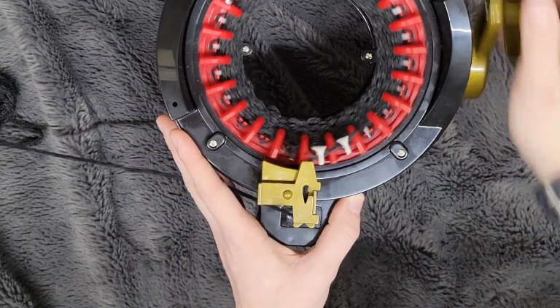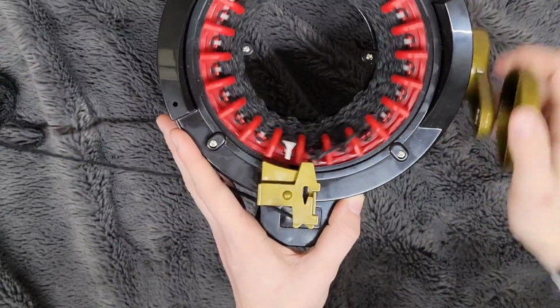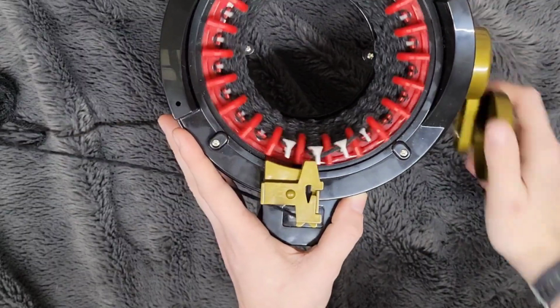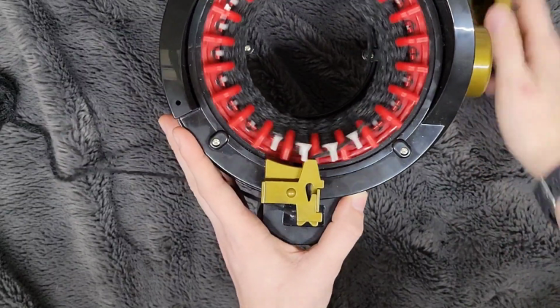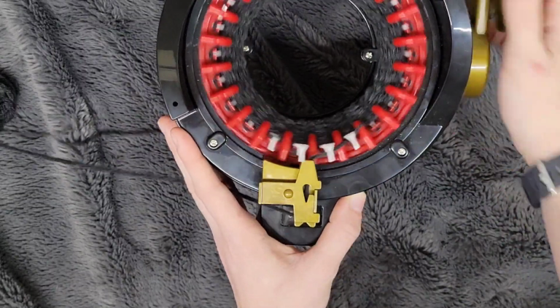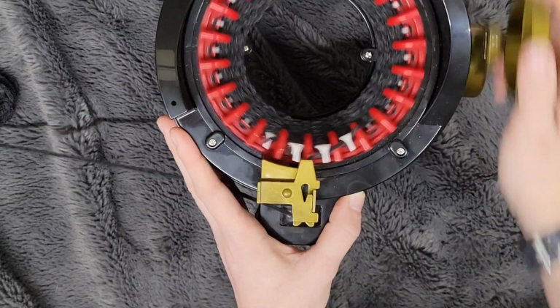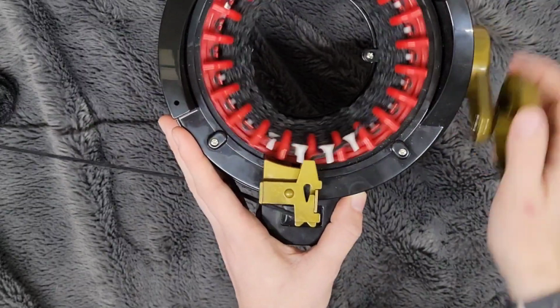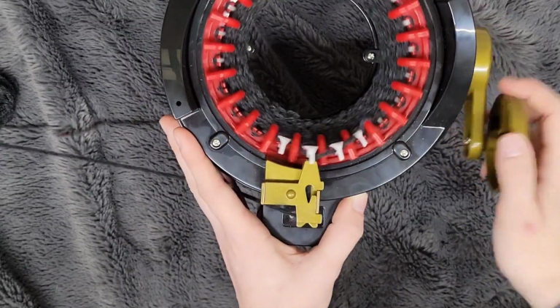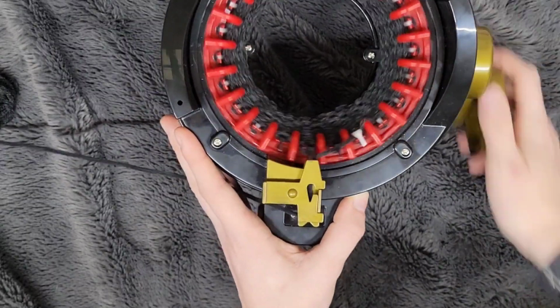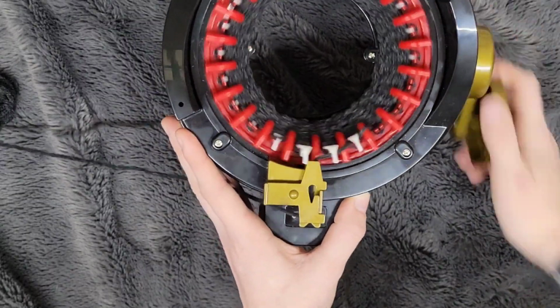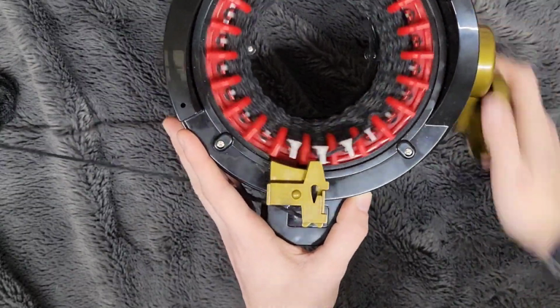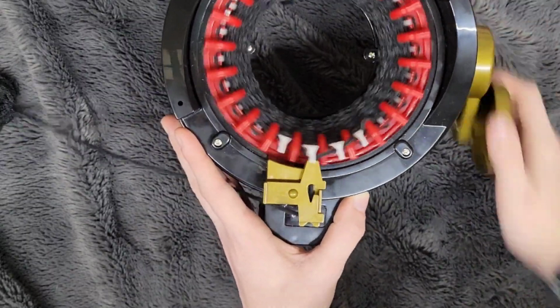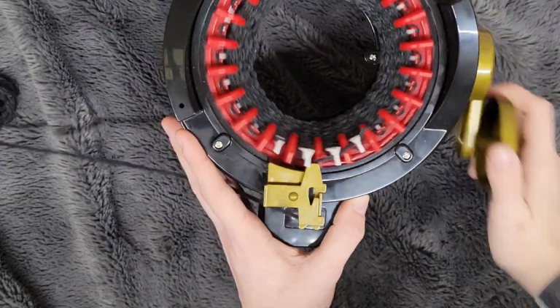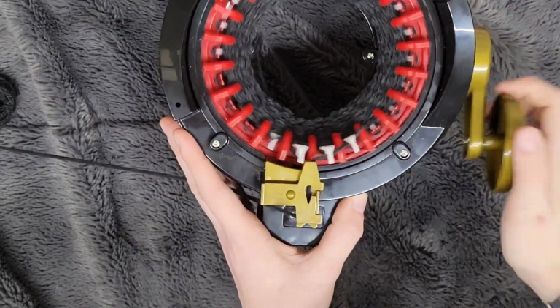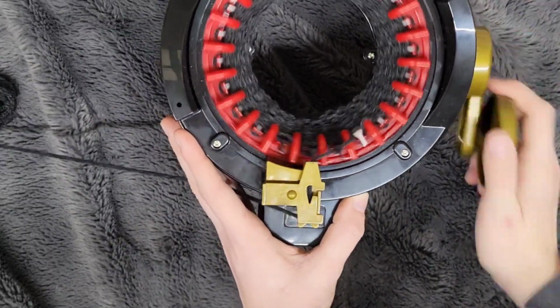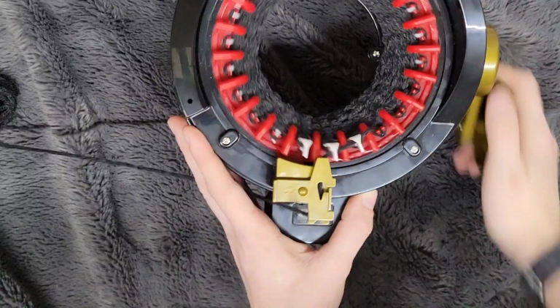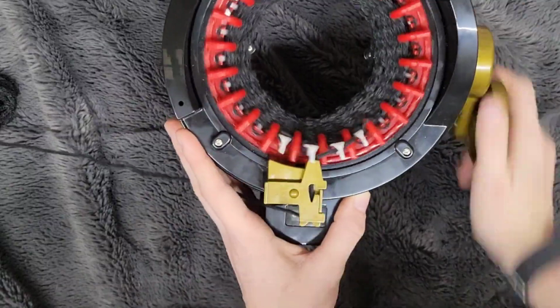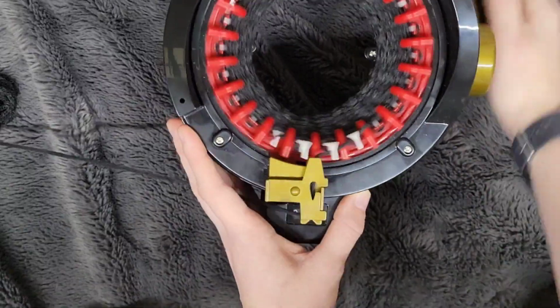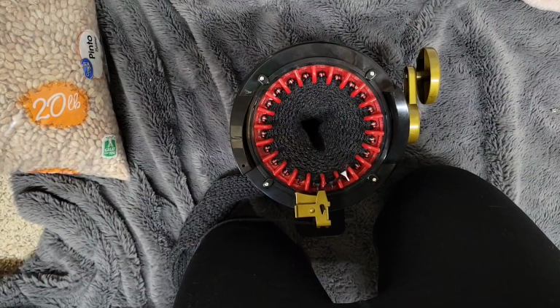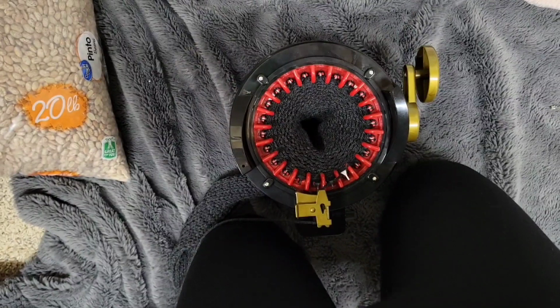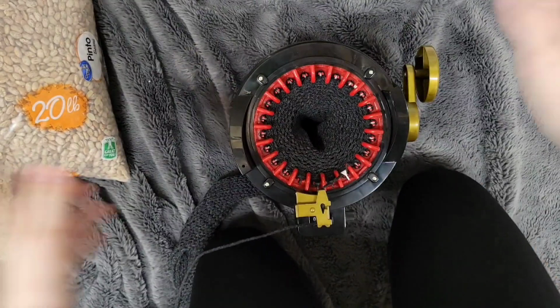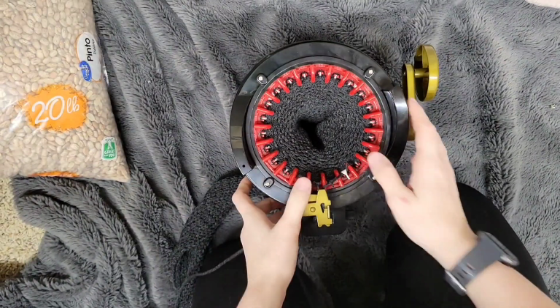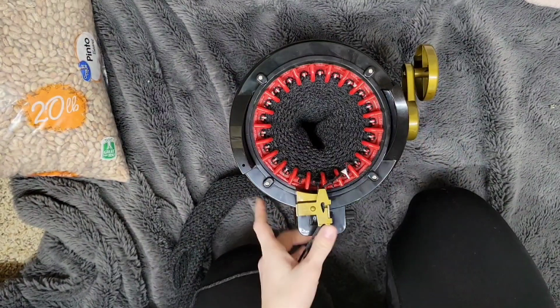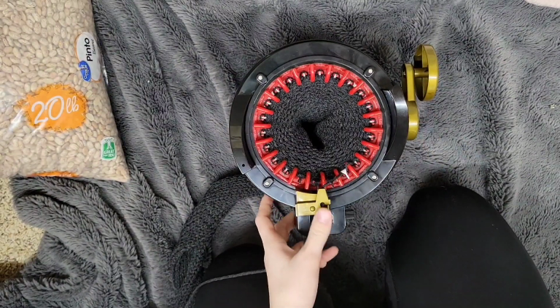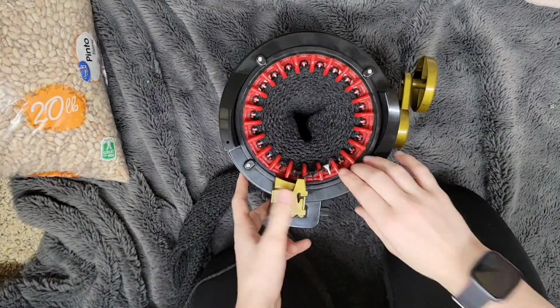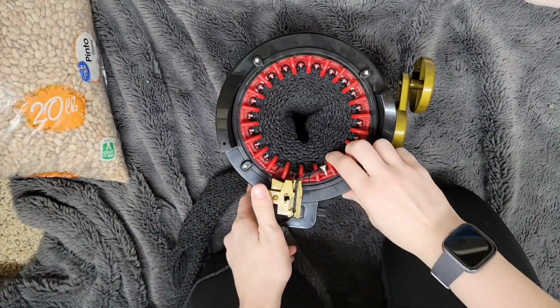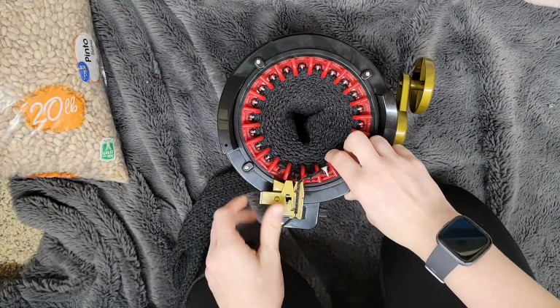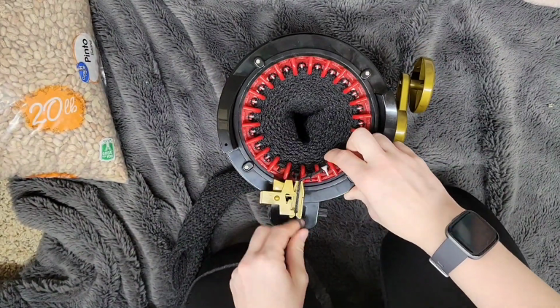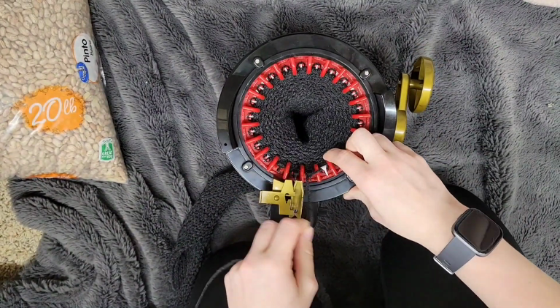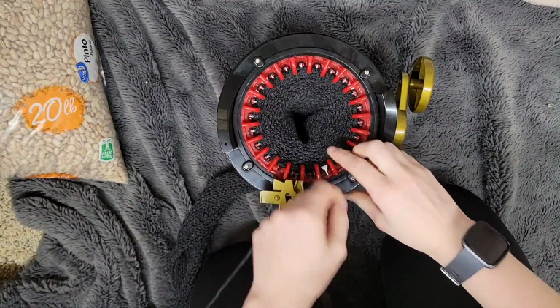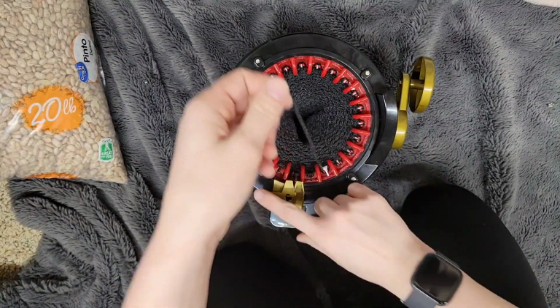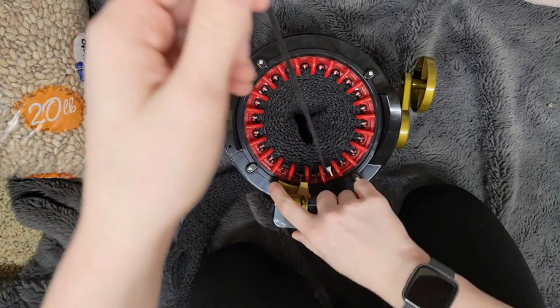I'll see you guys after 840 rows. Okay, I finished all of my cranking, so now I am going to take a needle —